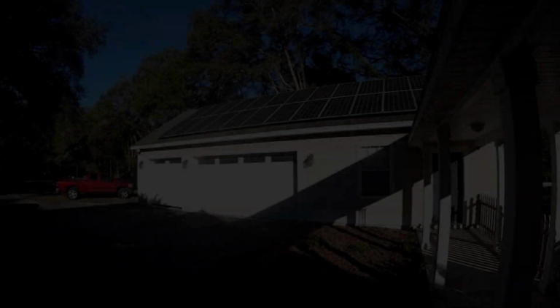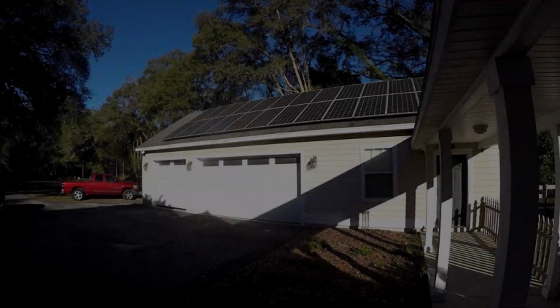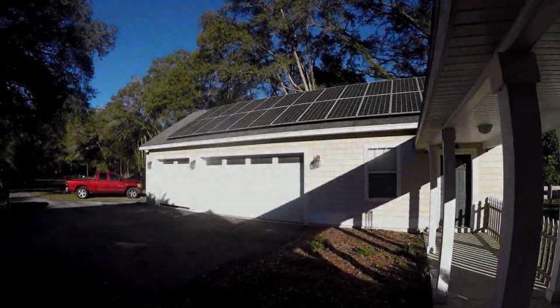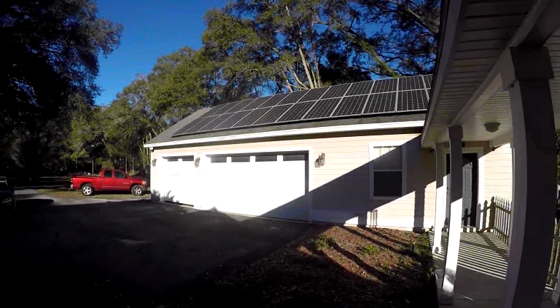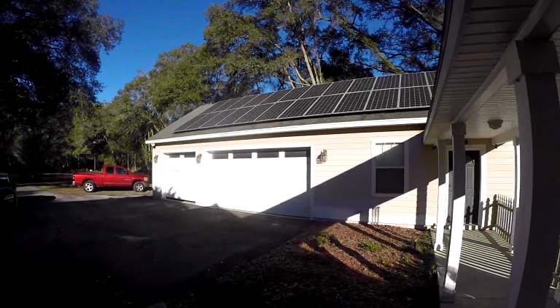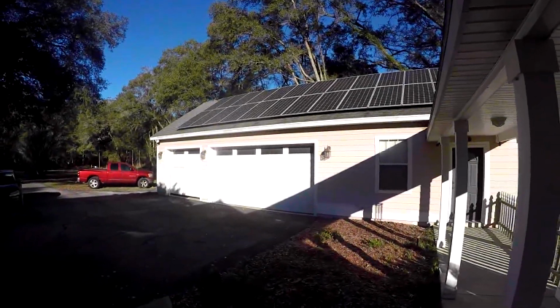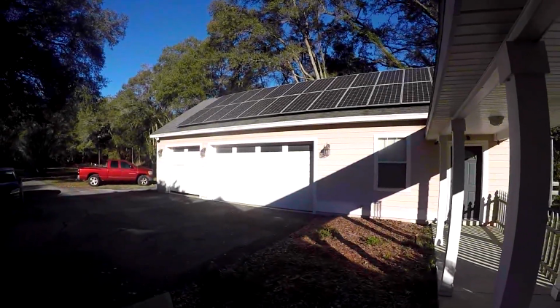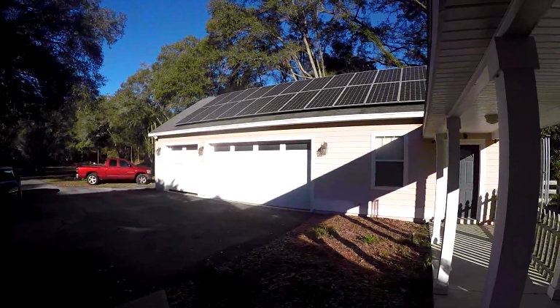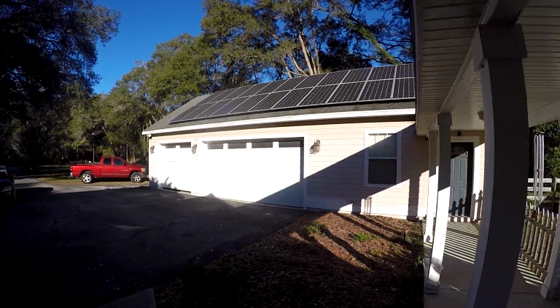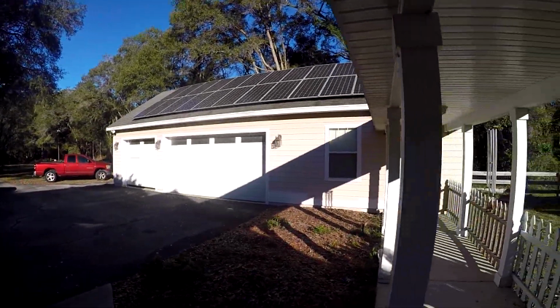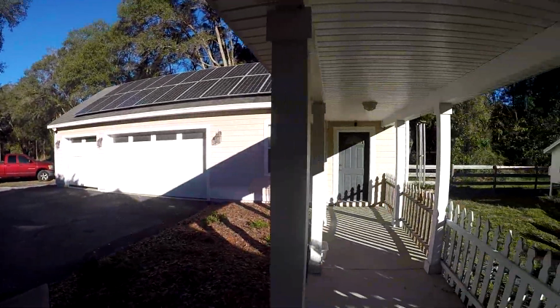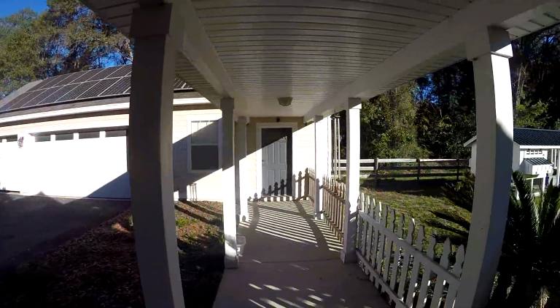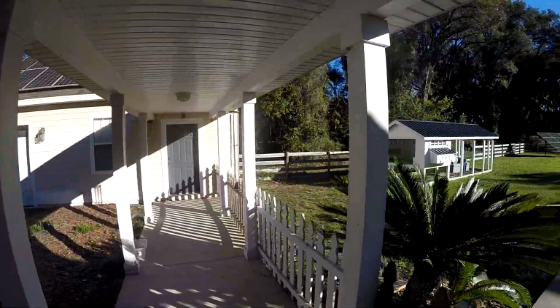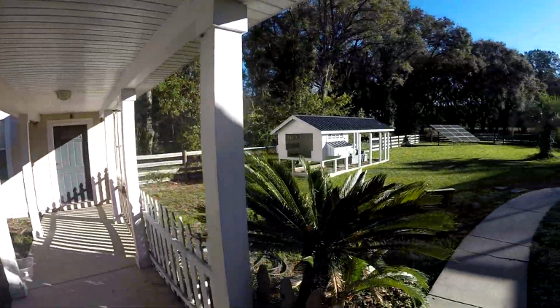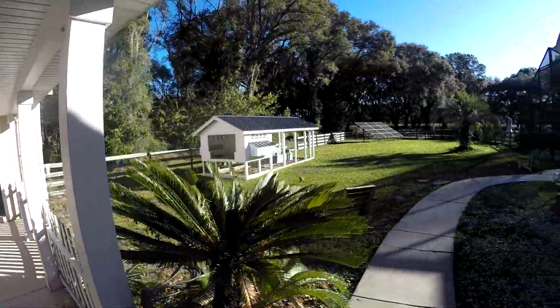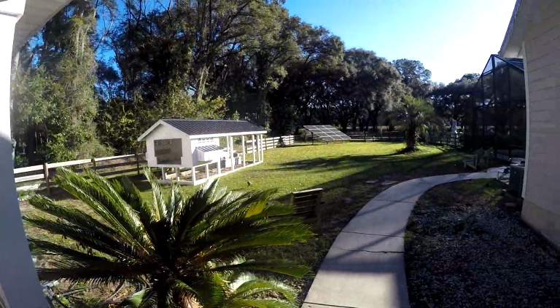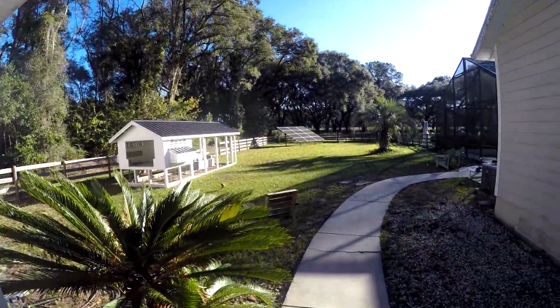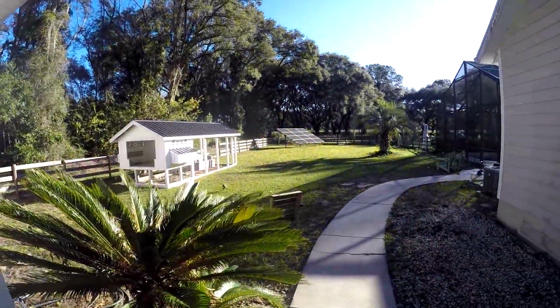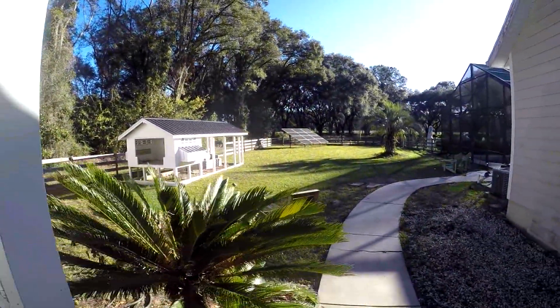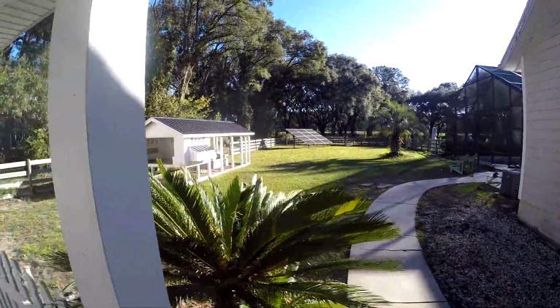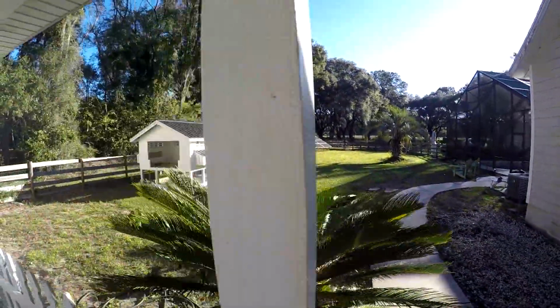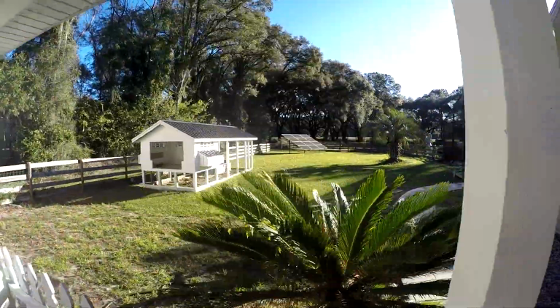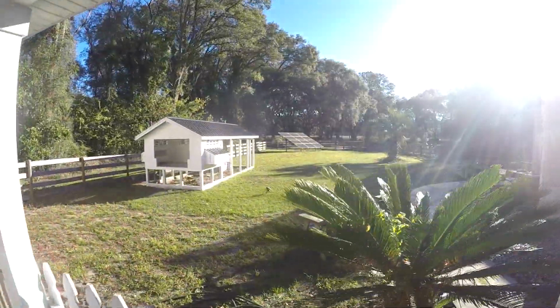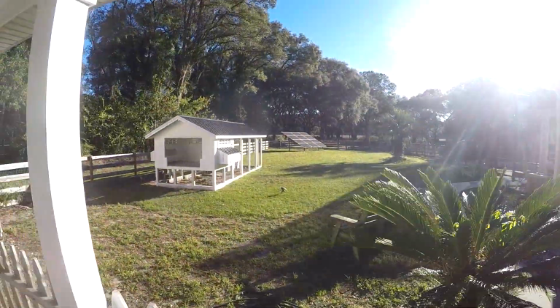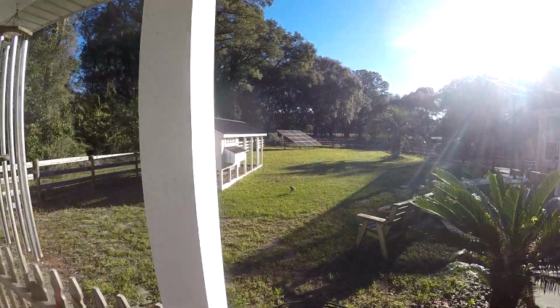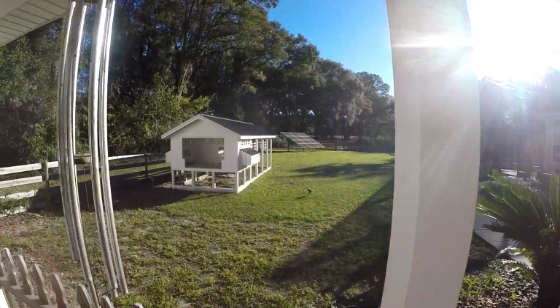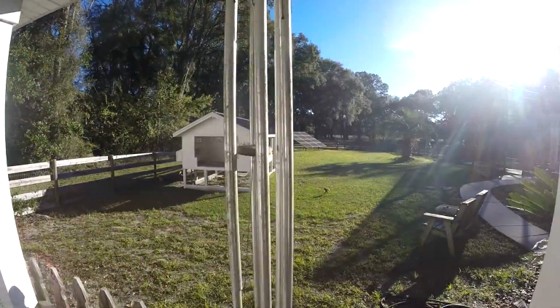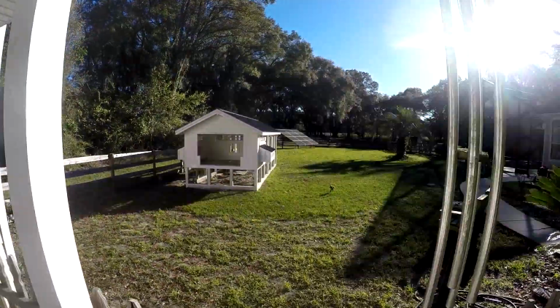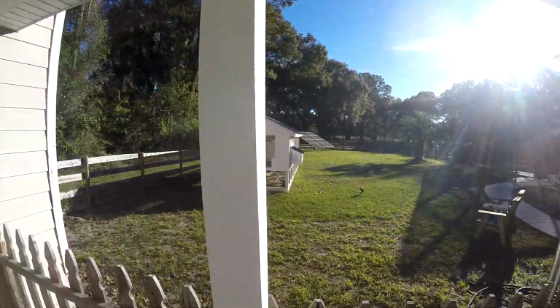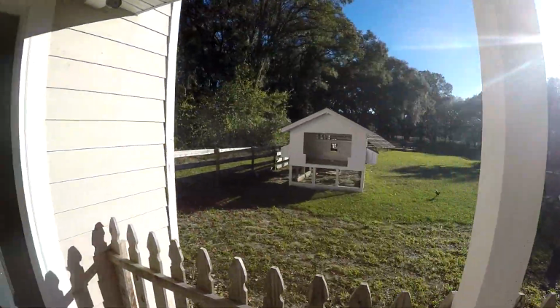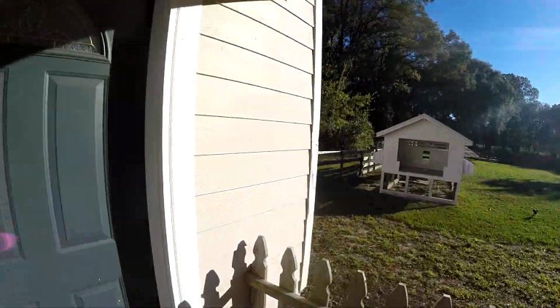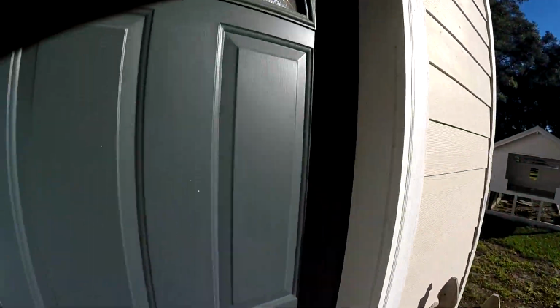Good morning guys. It's December 24th and it is cold here in sunny Florida. It's below freezing — it's probably about 30 degrees right now. The sun is coming up, it's about 9 a.m.